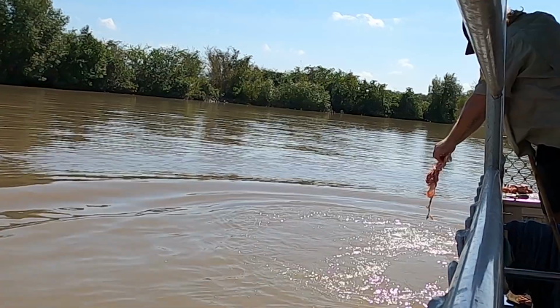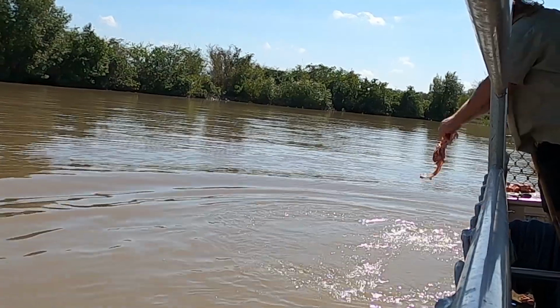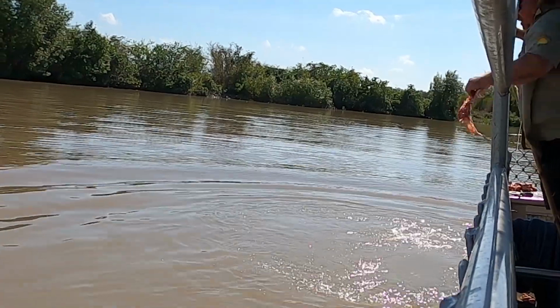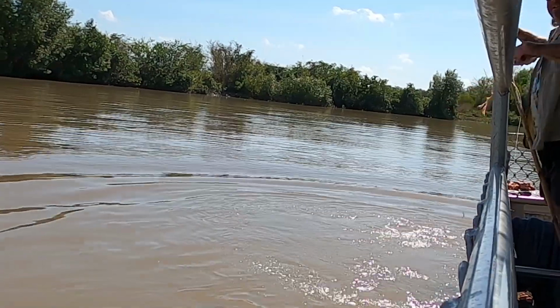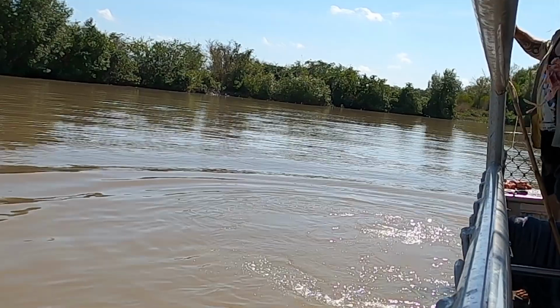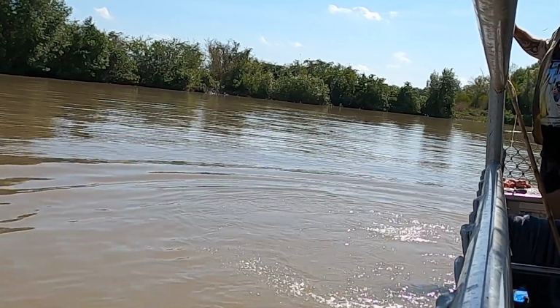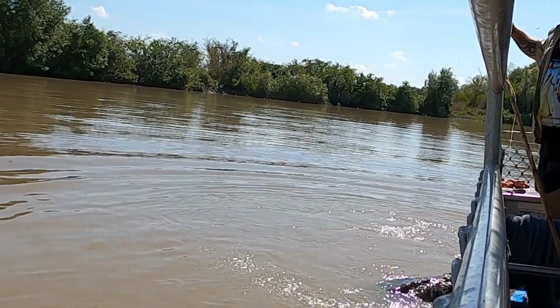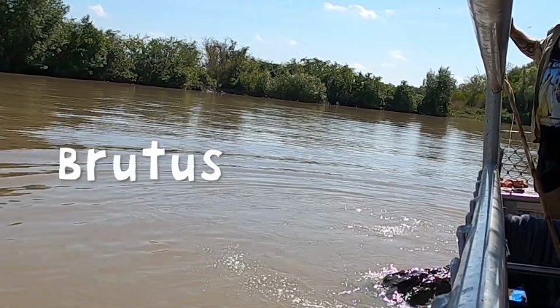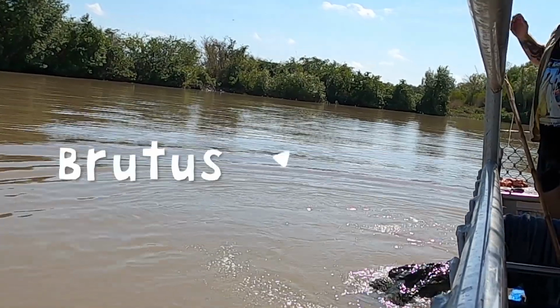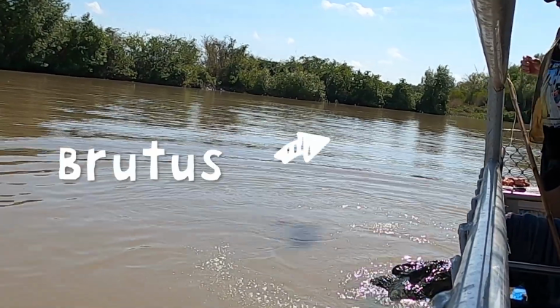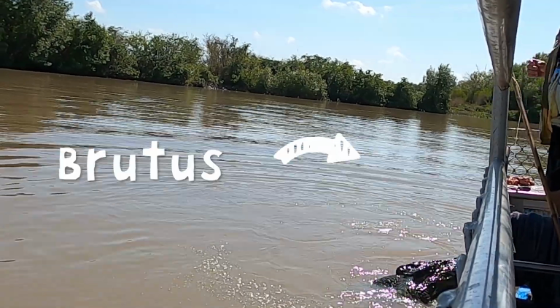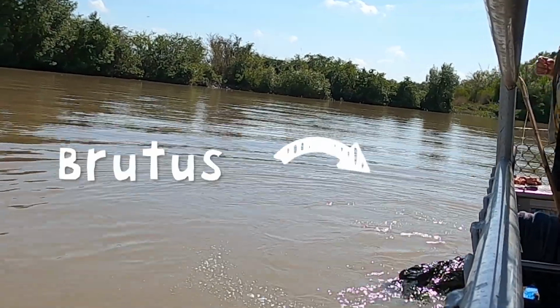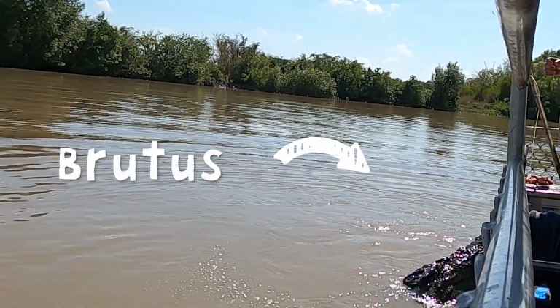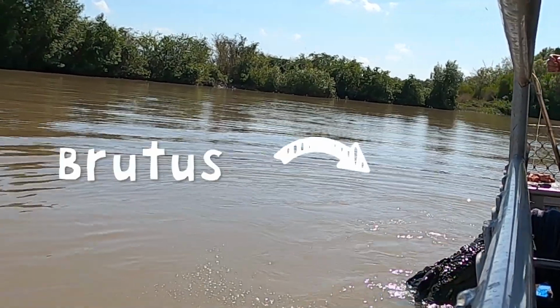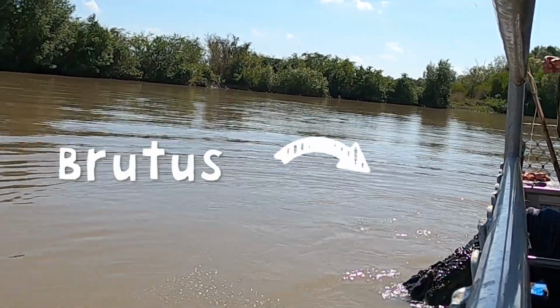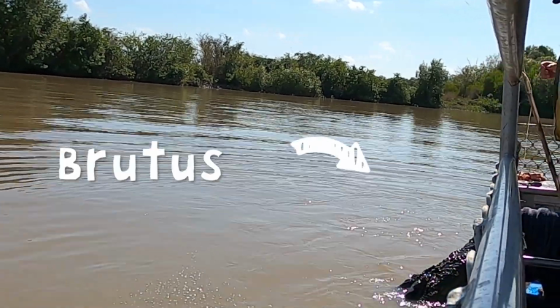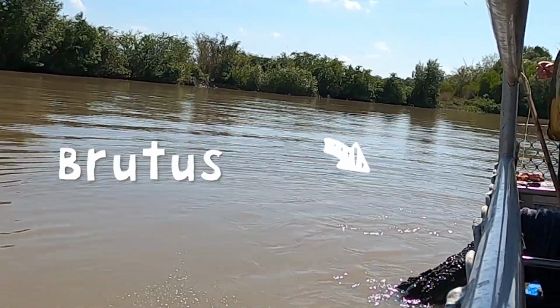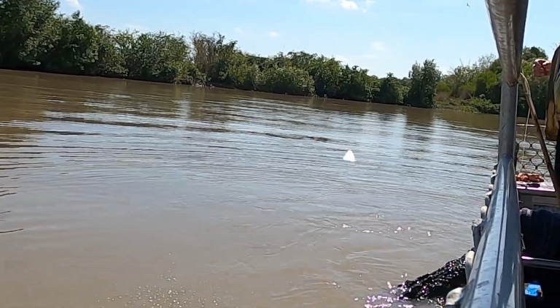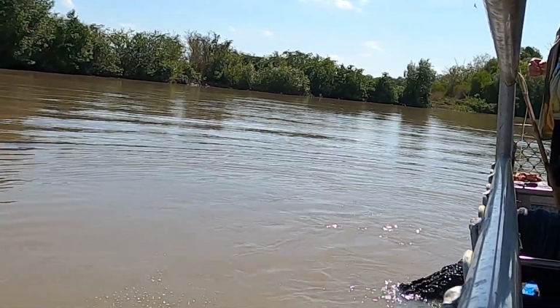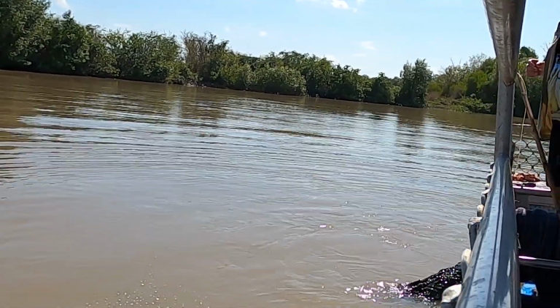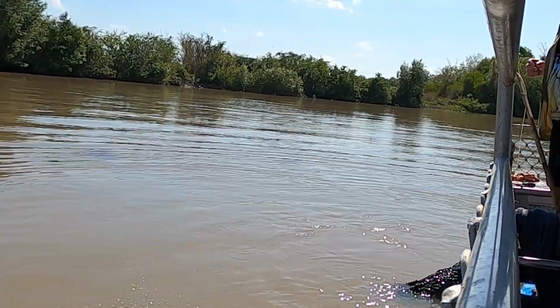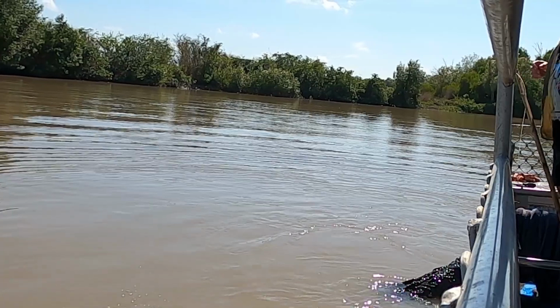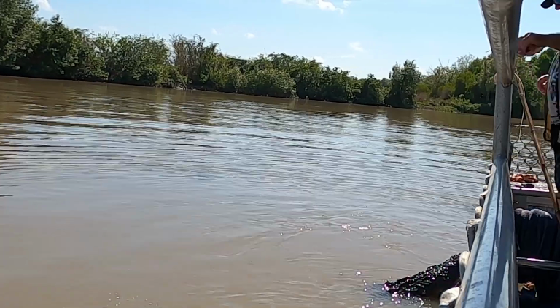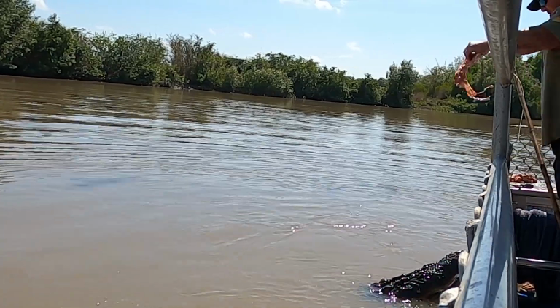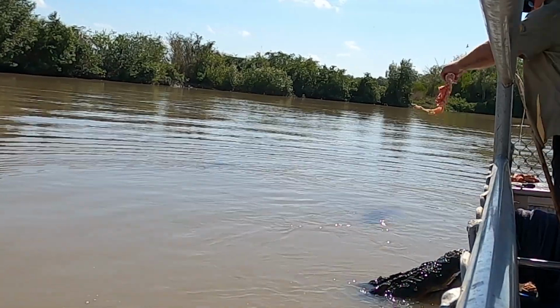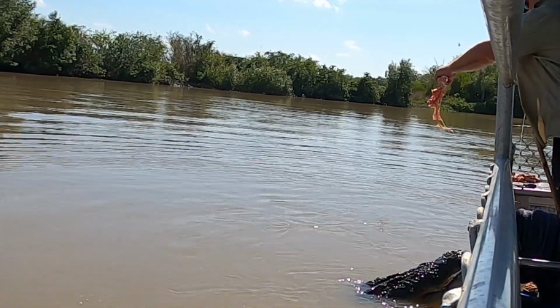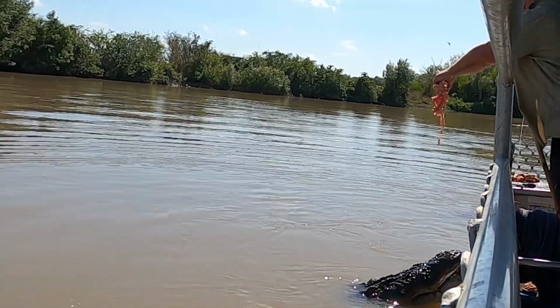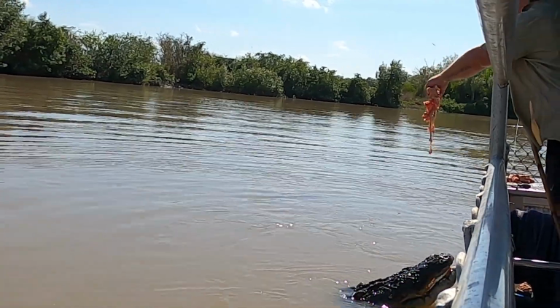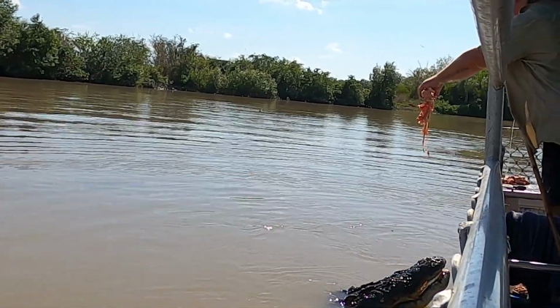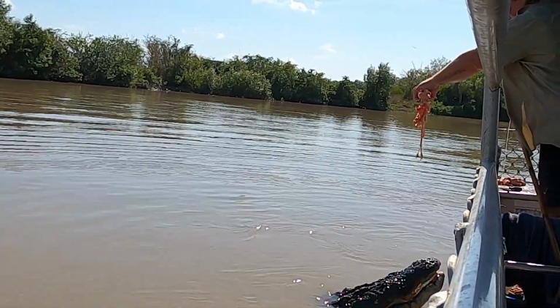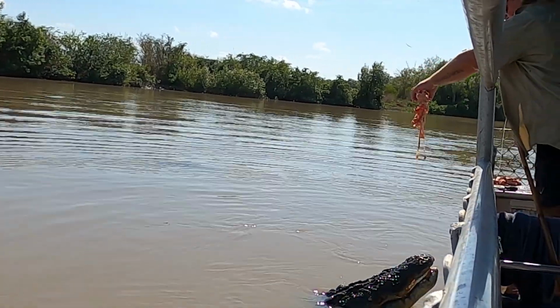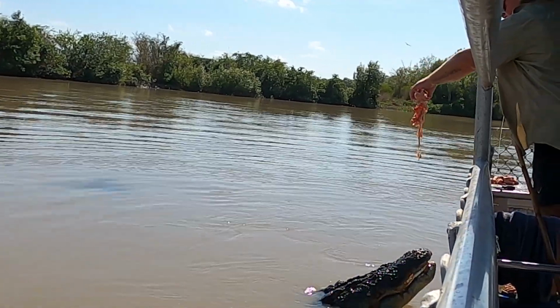This salty here is known as Brutus. He is an estimated 5.6 metres long and 1,000 kilograms in weight.